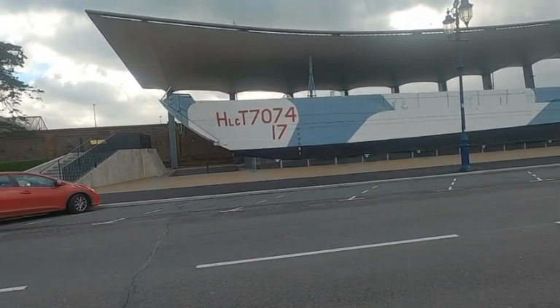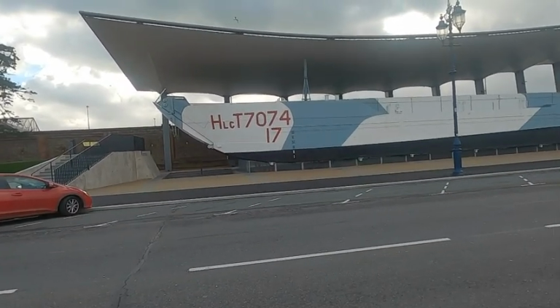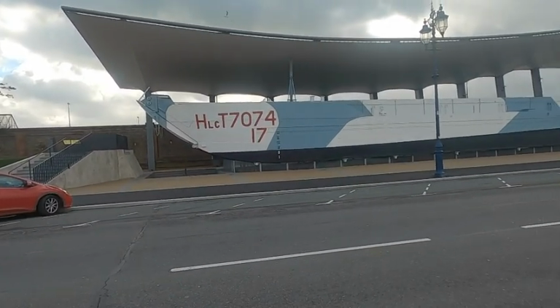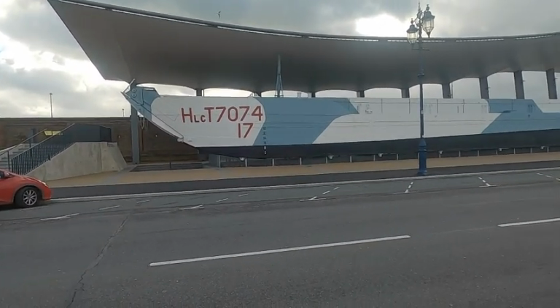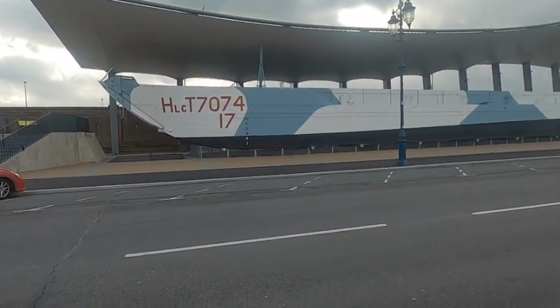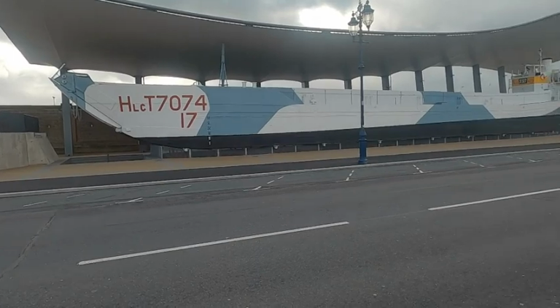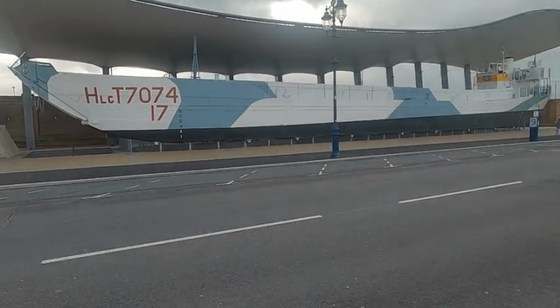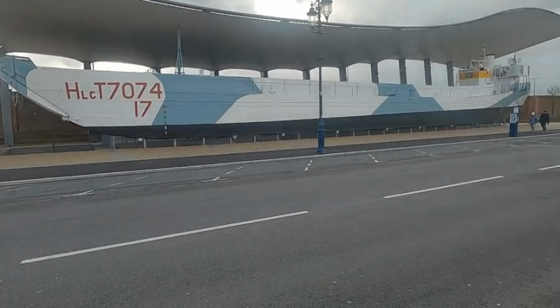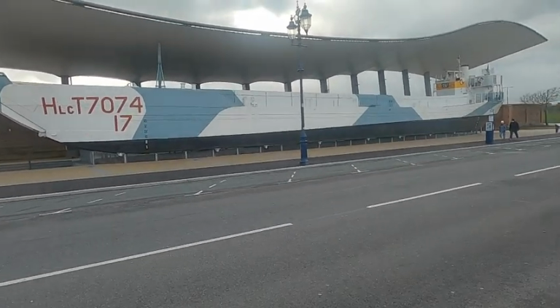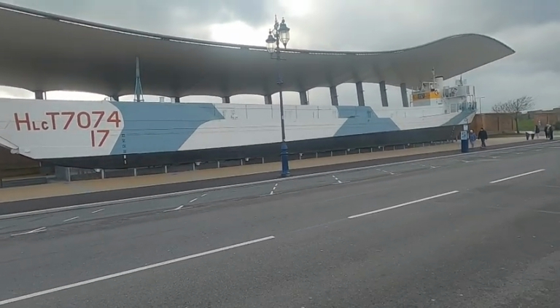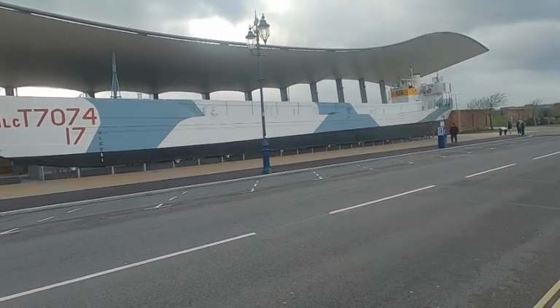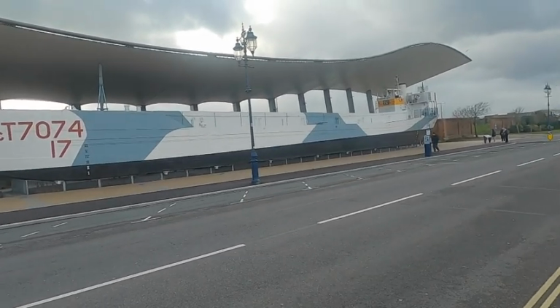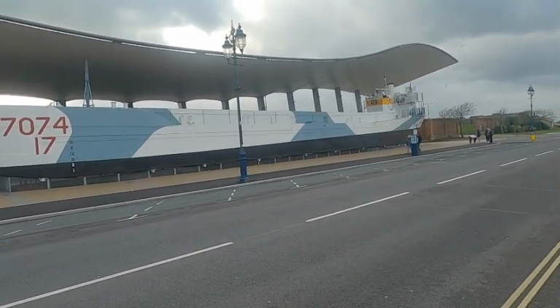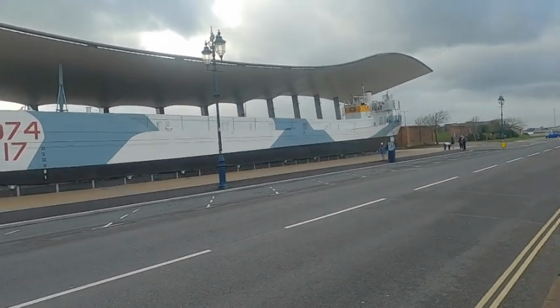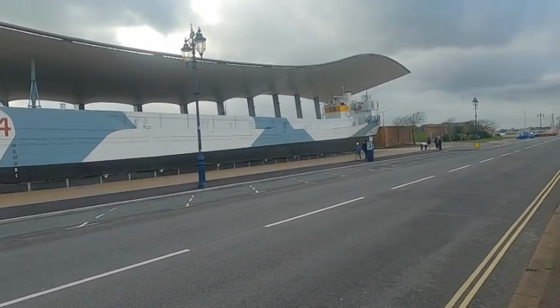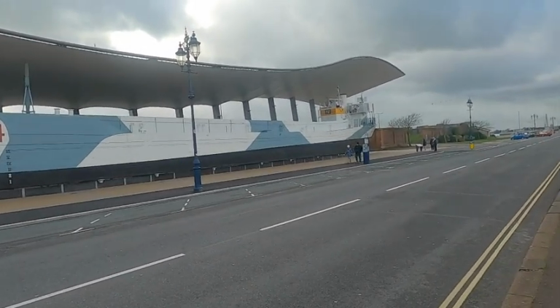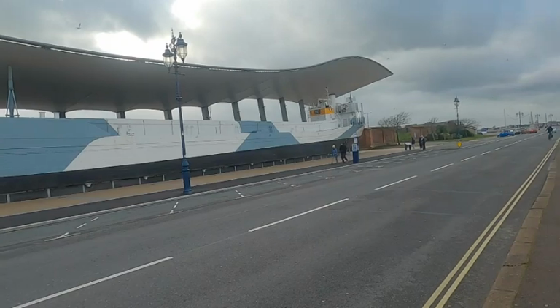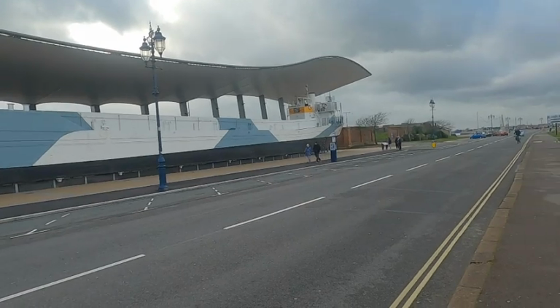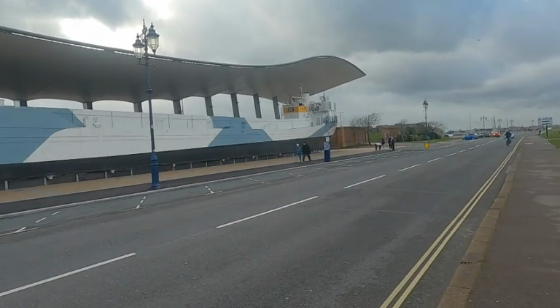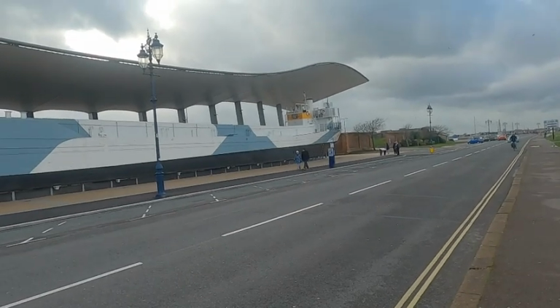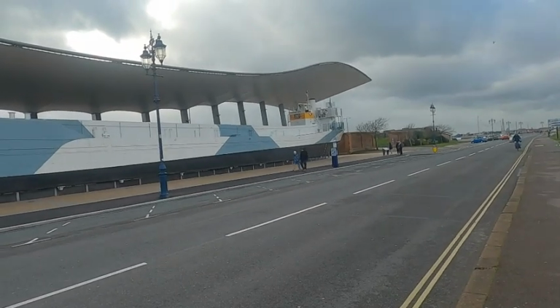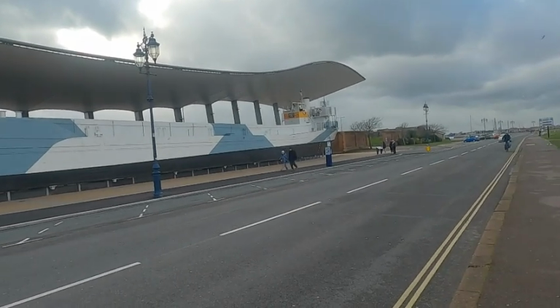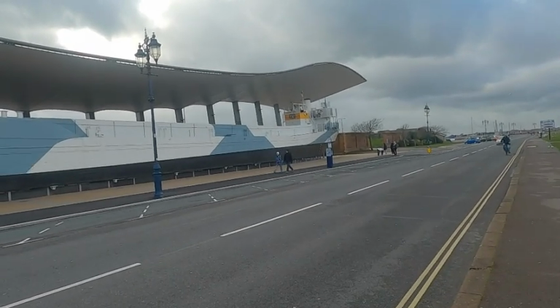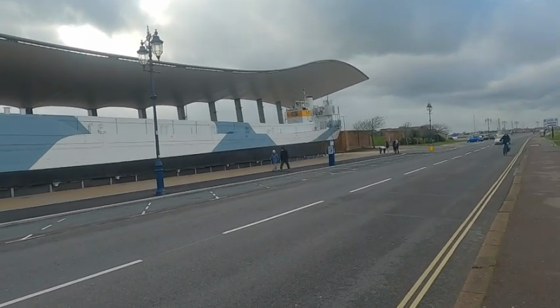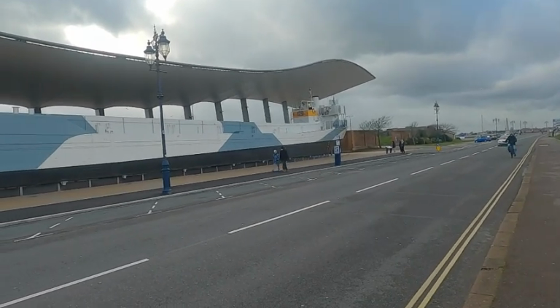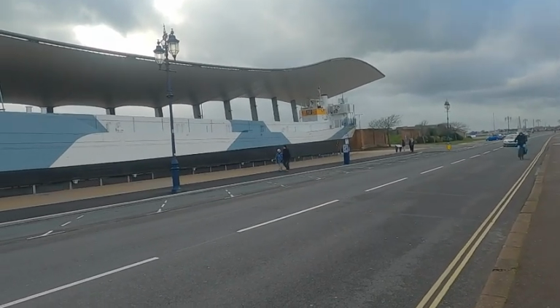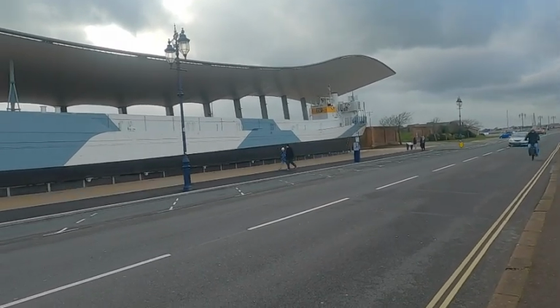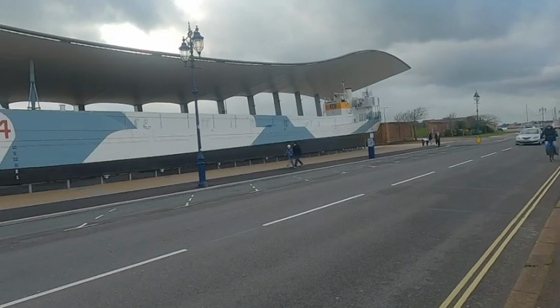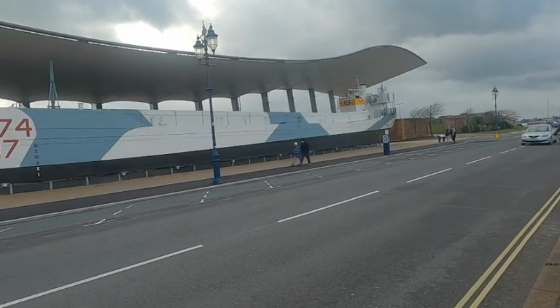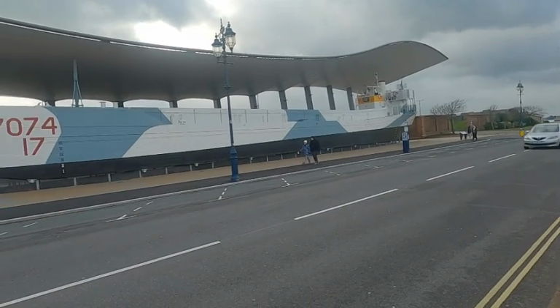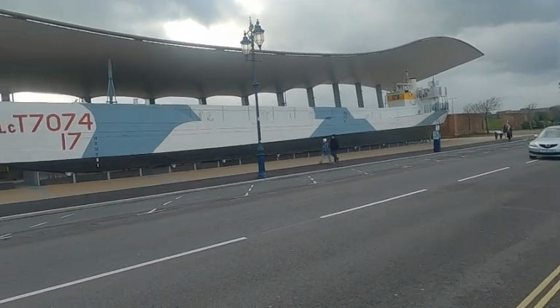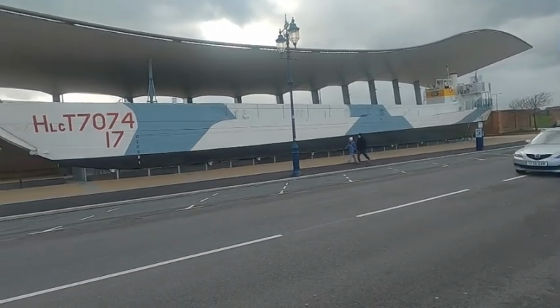Here we are — the actual landing craft itself, outside the Museum down Southsea. Not open to the public at the moment, but I think it will be — two years to build the bloody thing. It's huge!